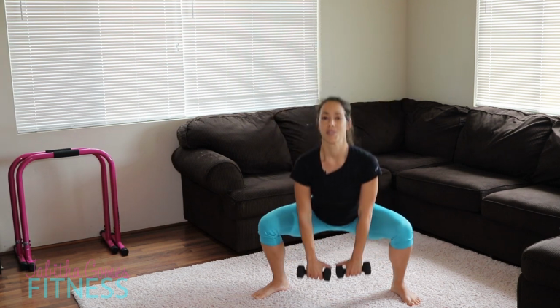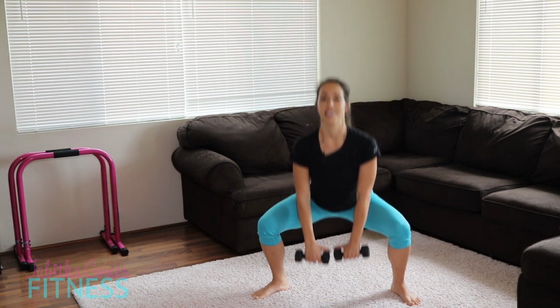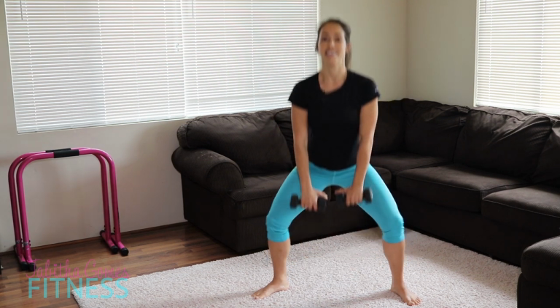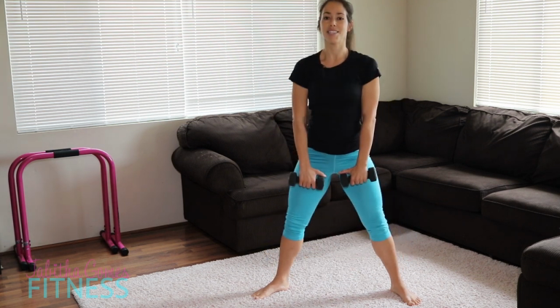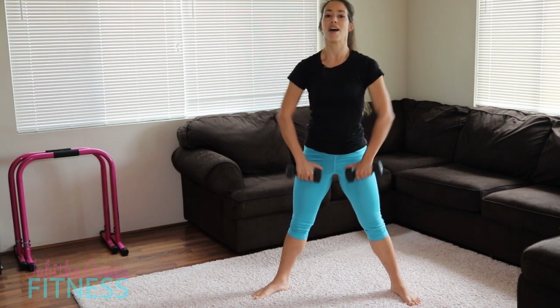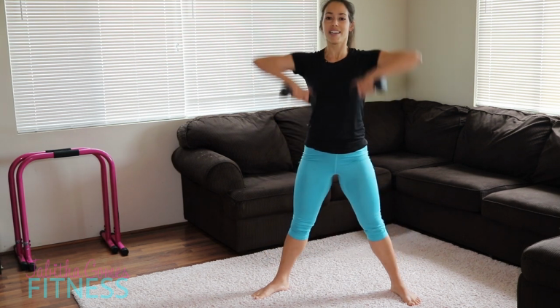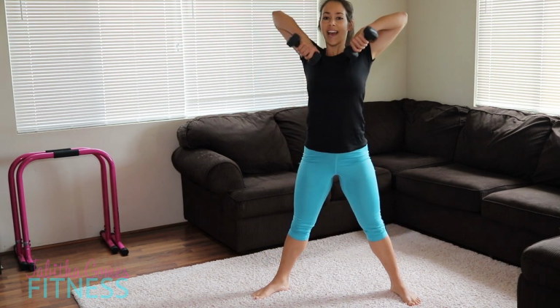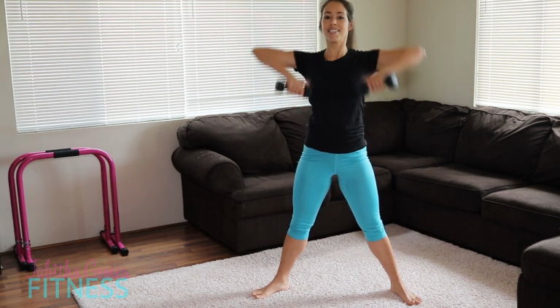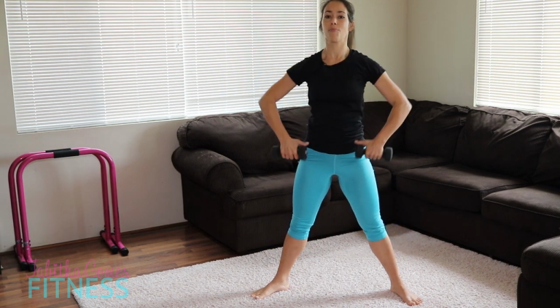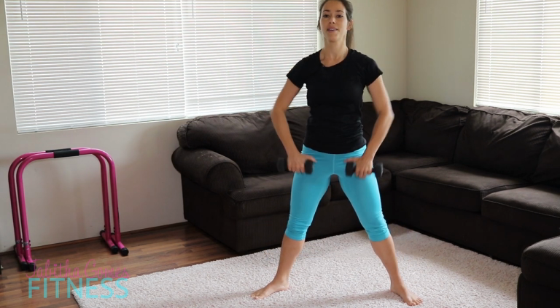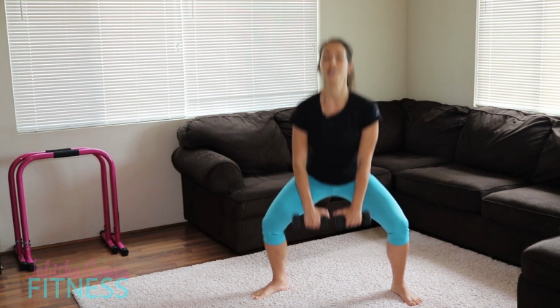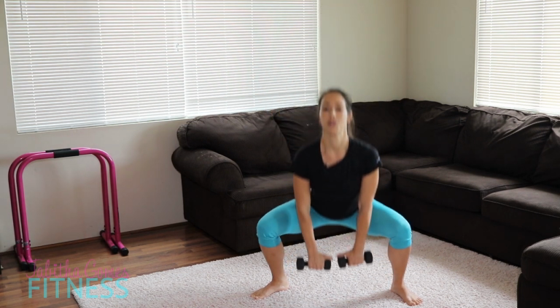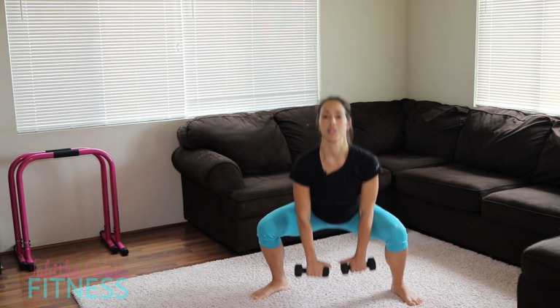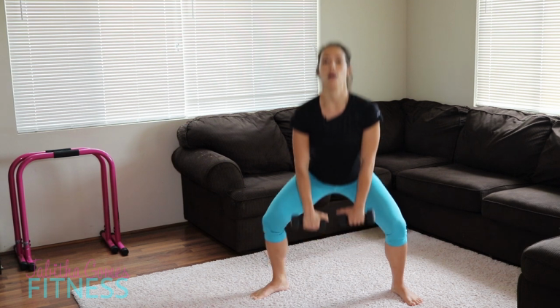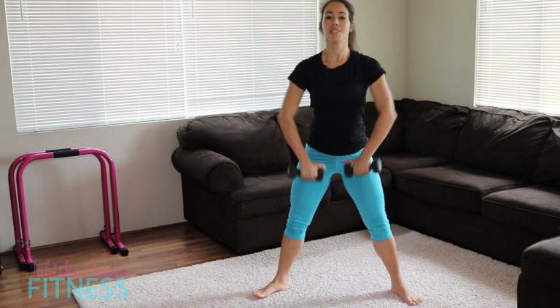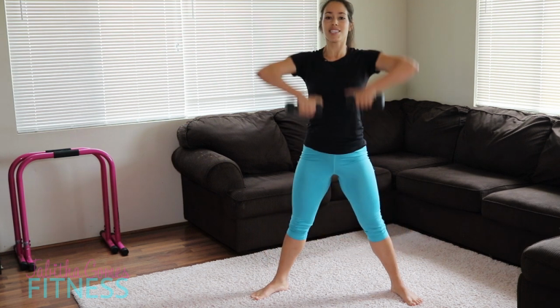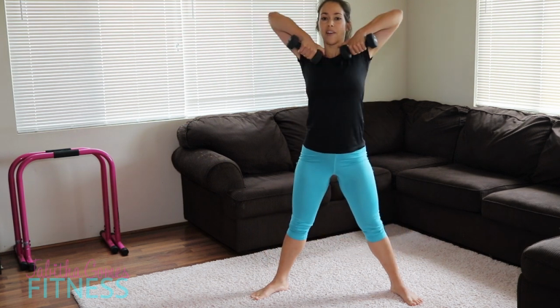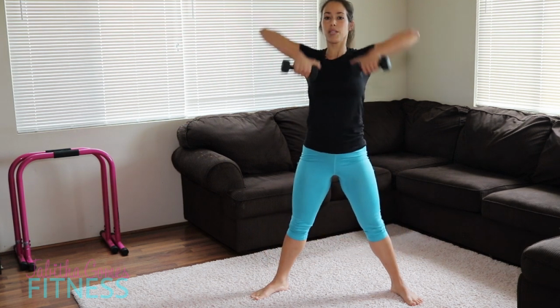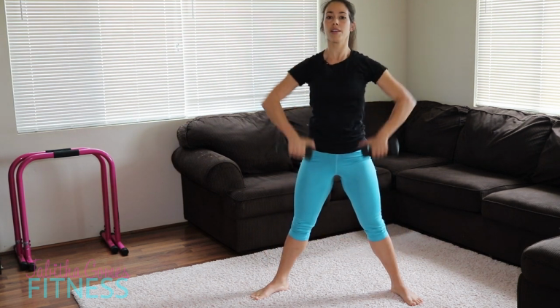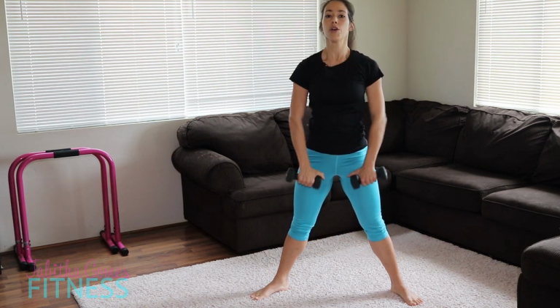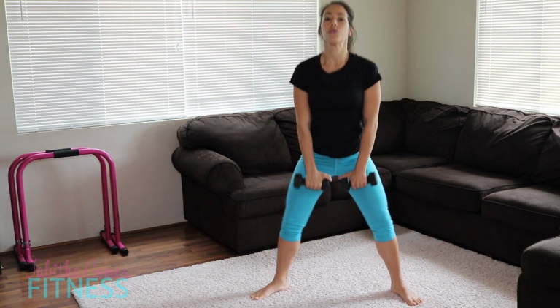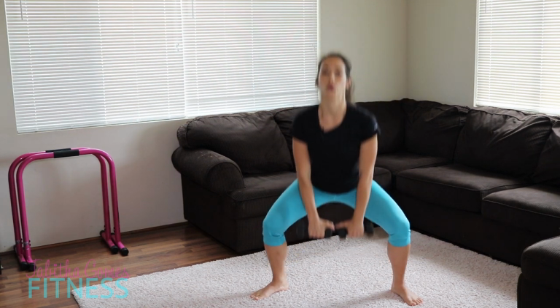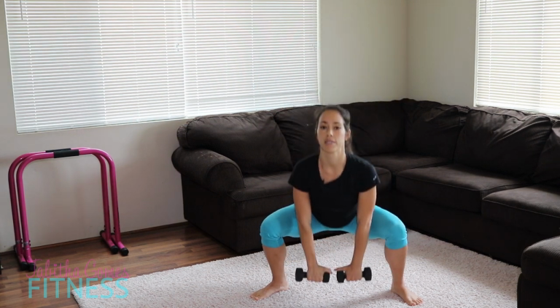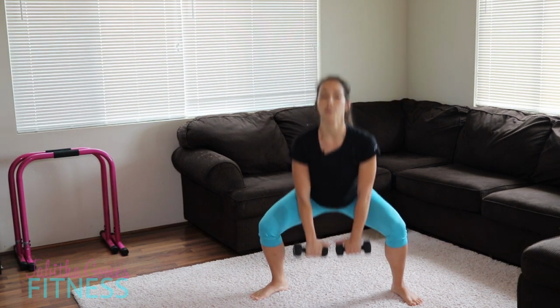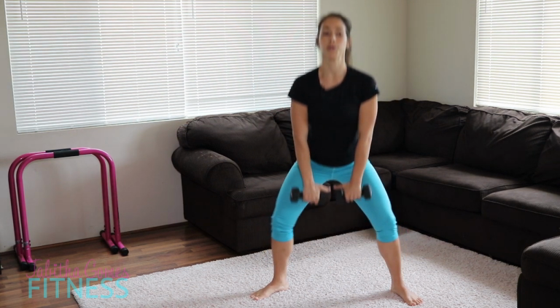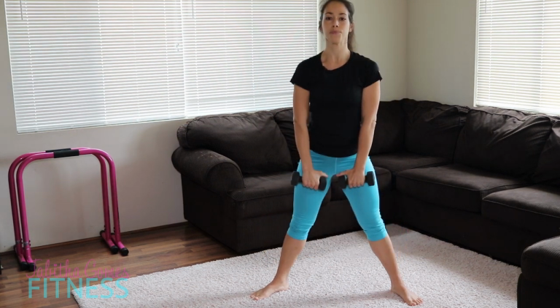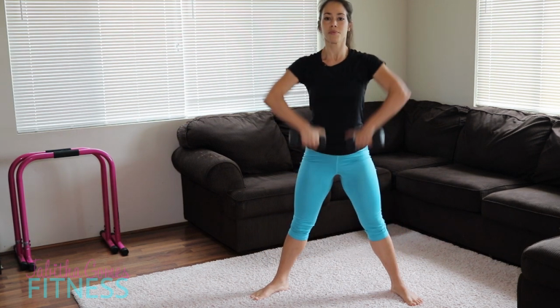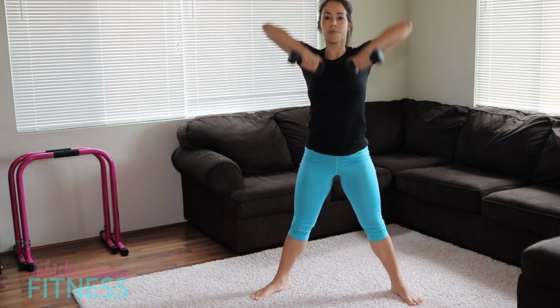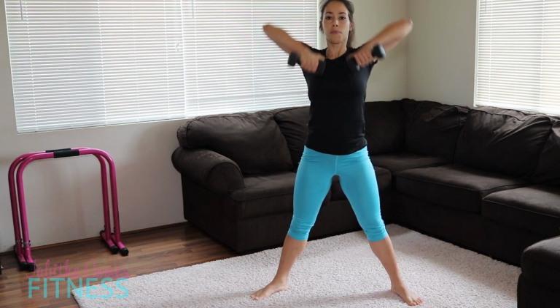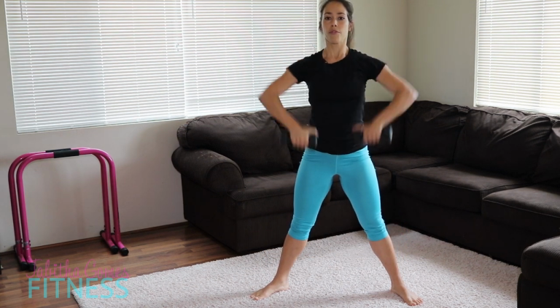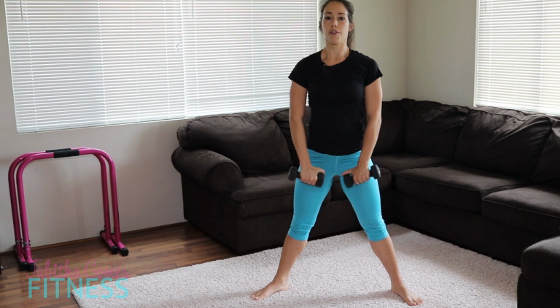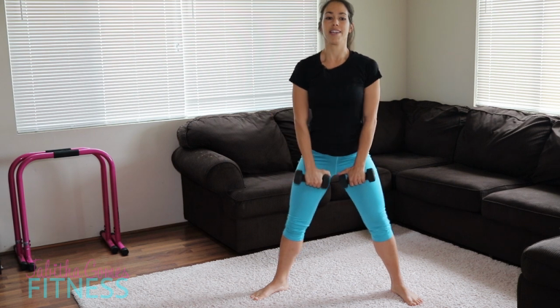Nice and wide and up. Elbows to that sky — really bring those arms up. Very good.